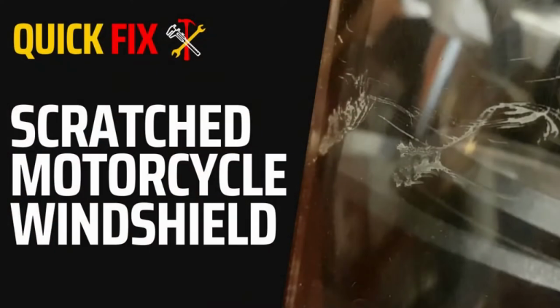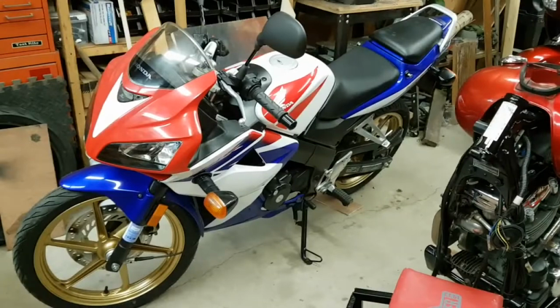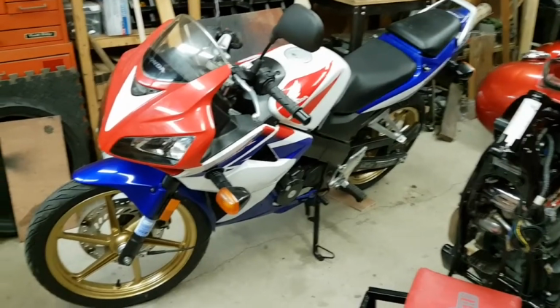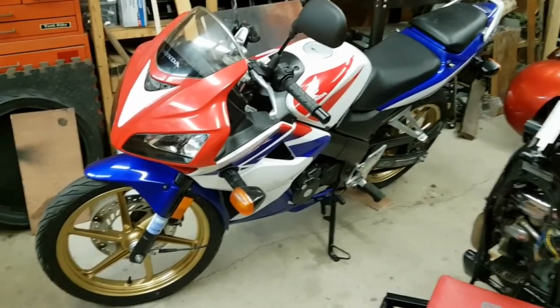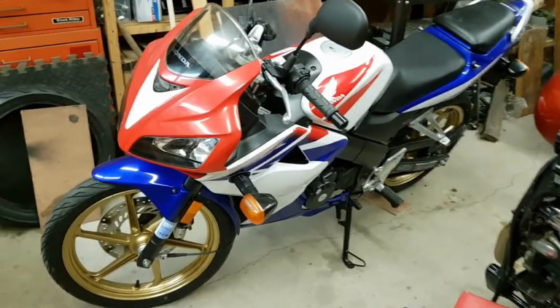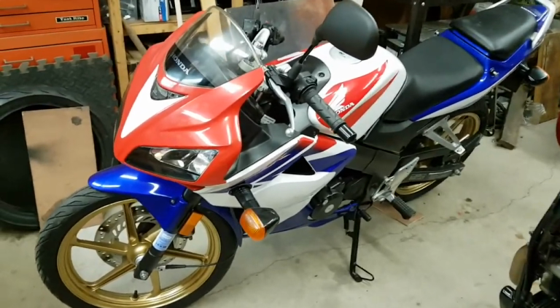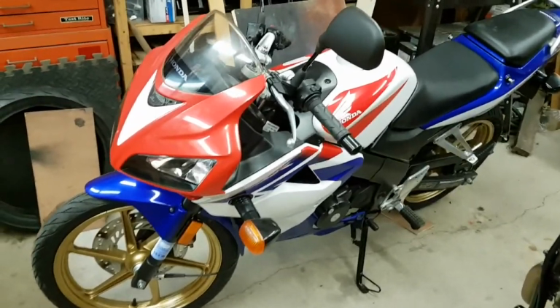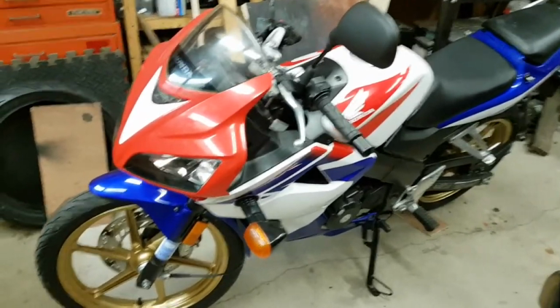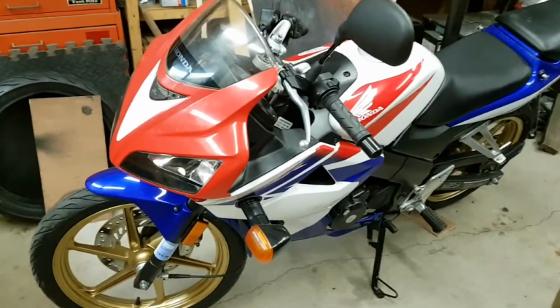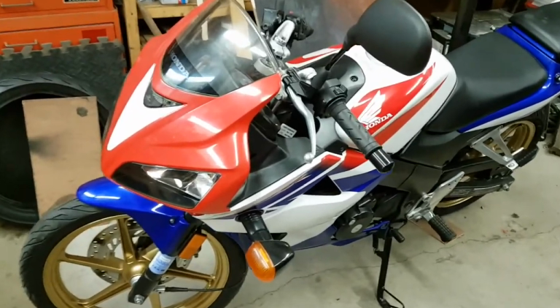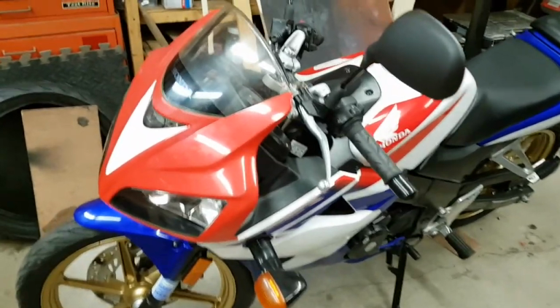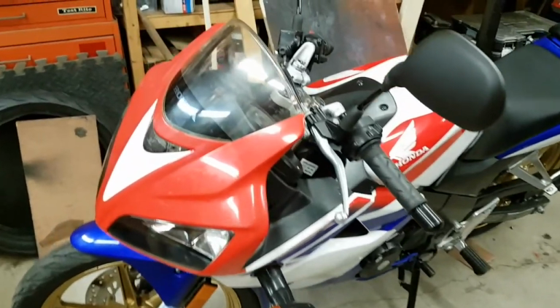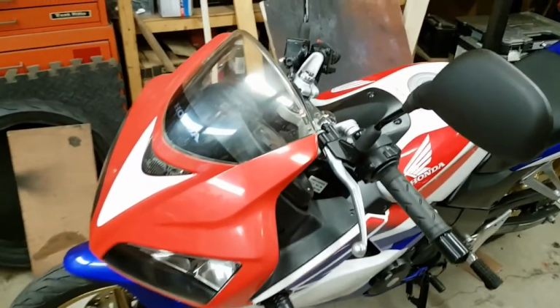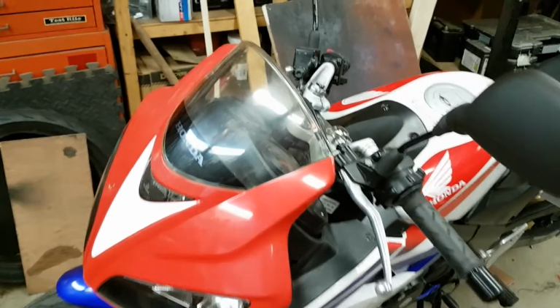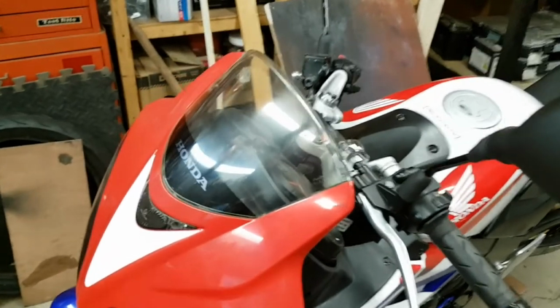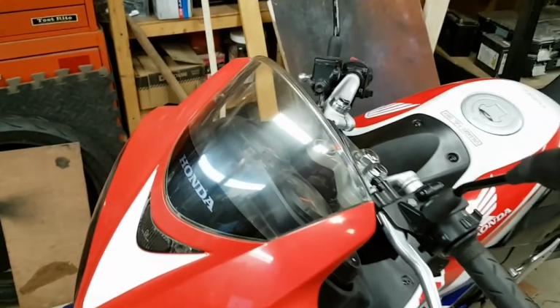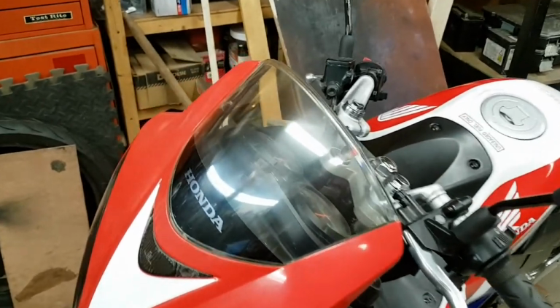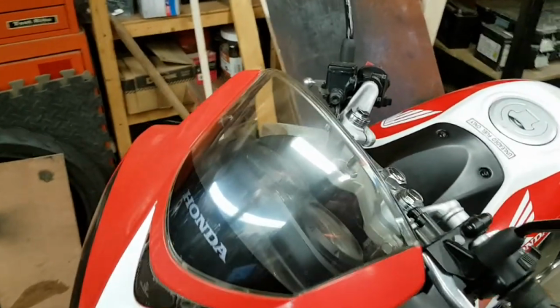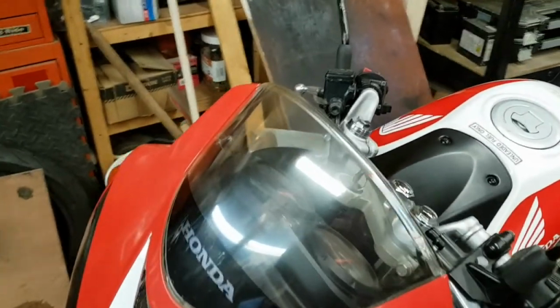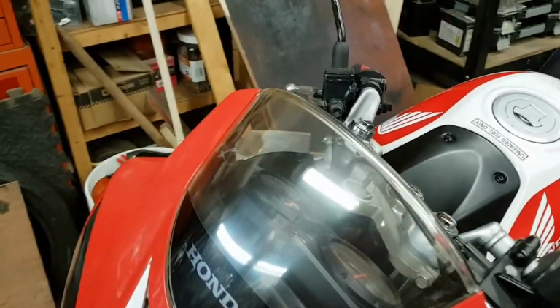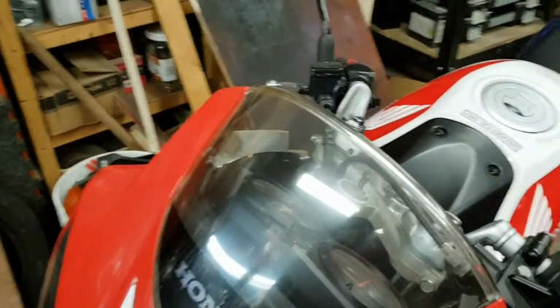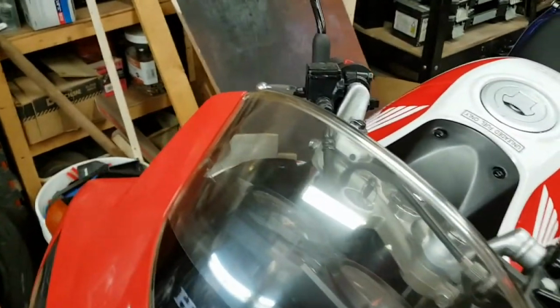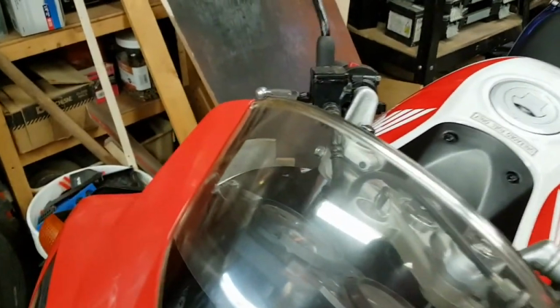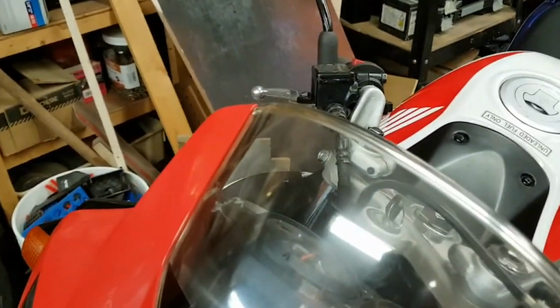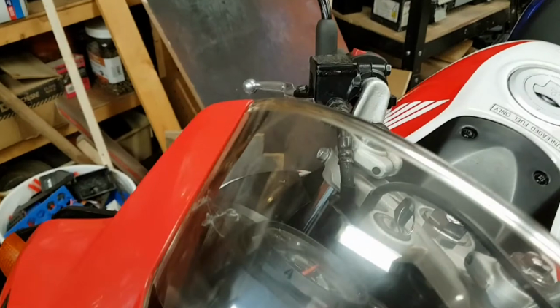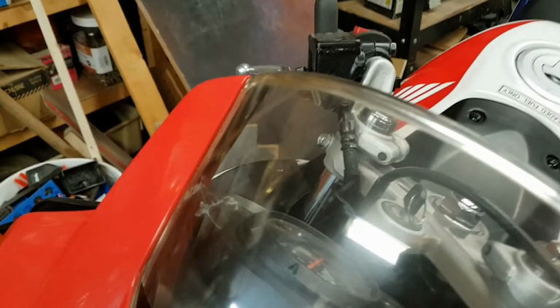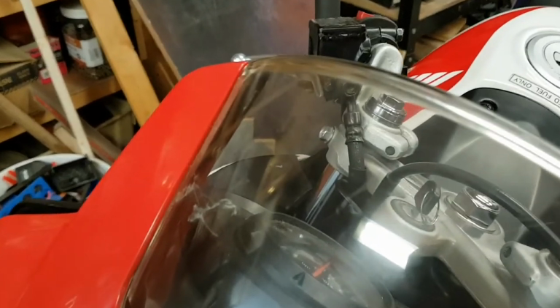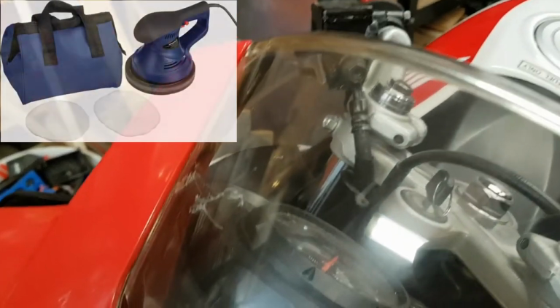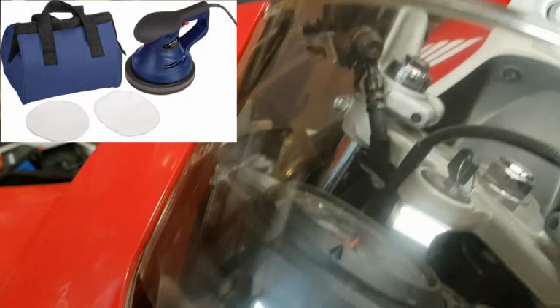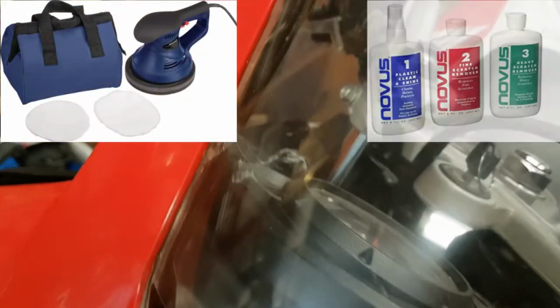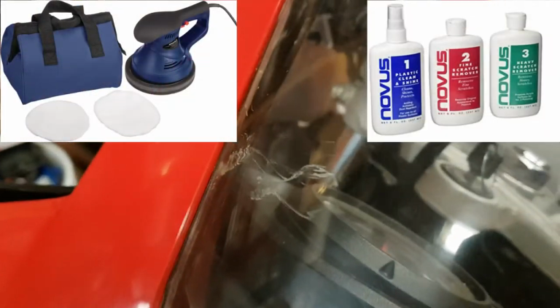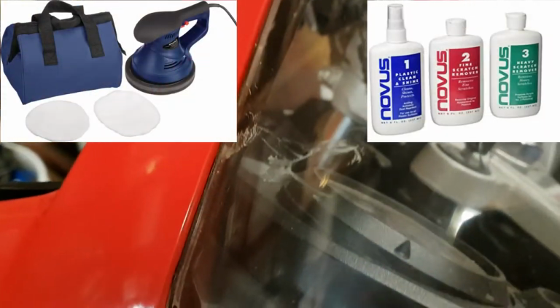Hey, welcome to the shop. Today I'm going to fix a scratched plastic motorcycle windshield. I call it plastic but it's likely a polycarbonate like Lexan or acrylic. In any case, it's very easy to fix these with an automotive buffer and a compound that you can buy.